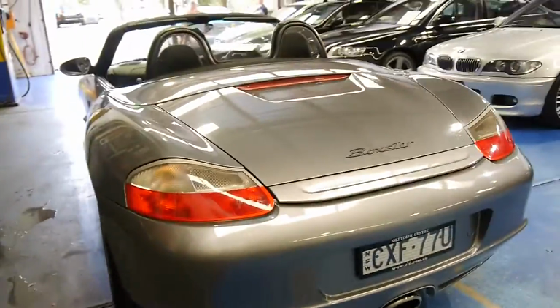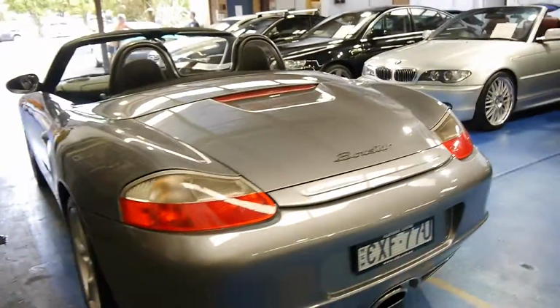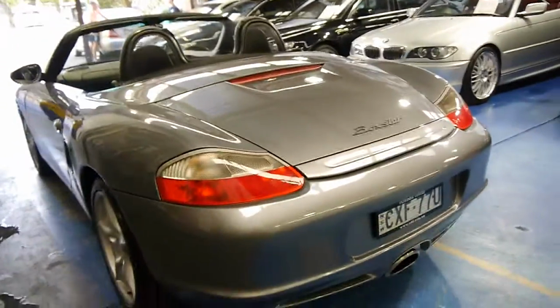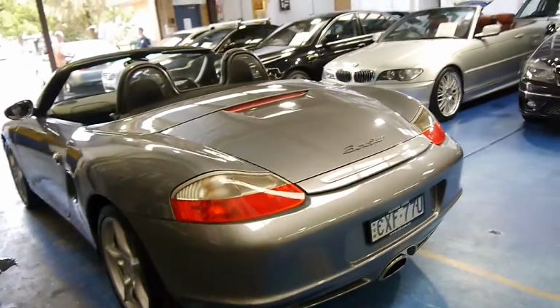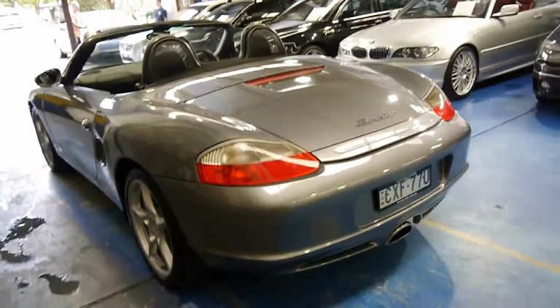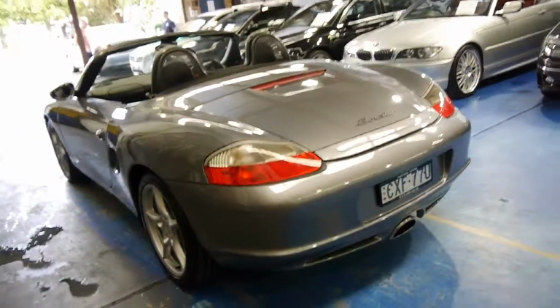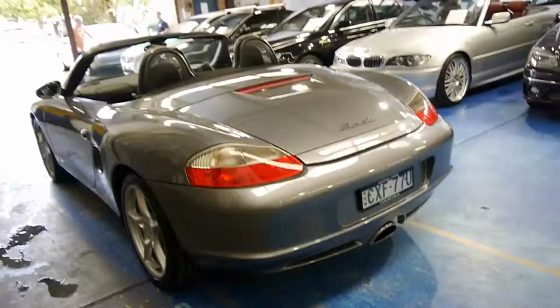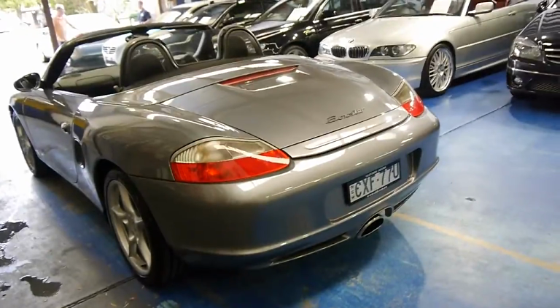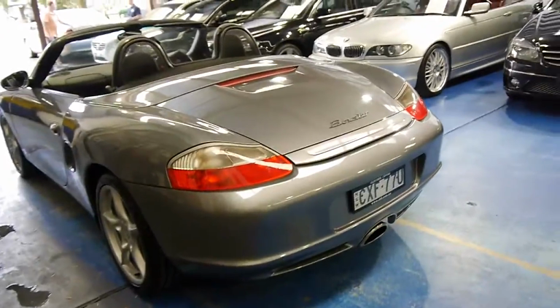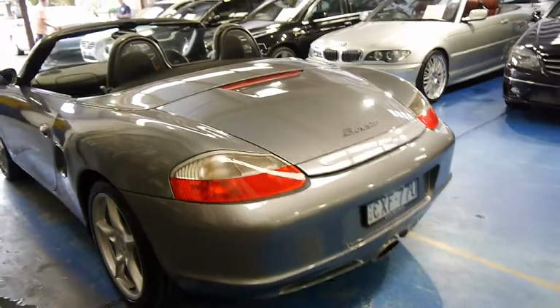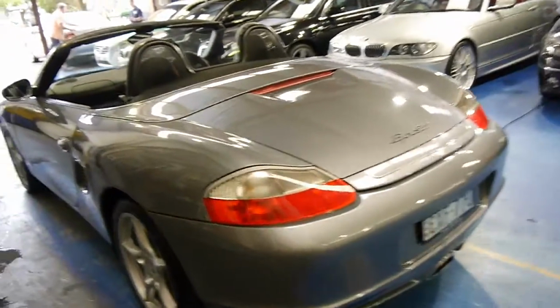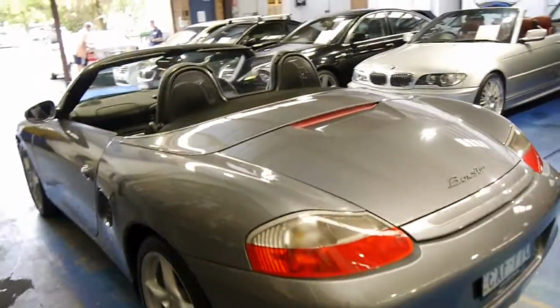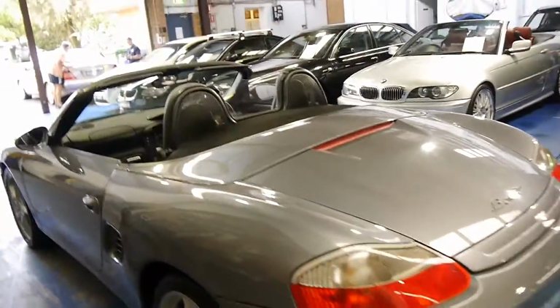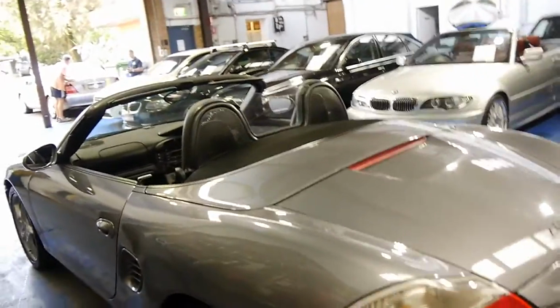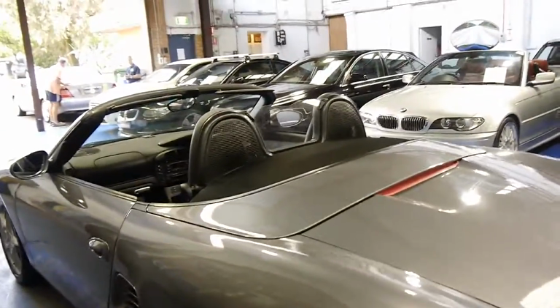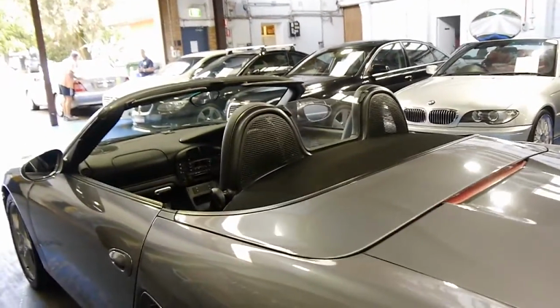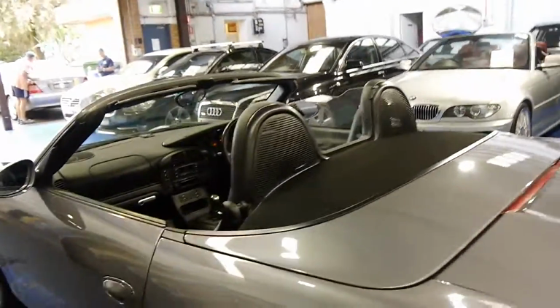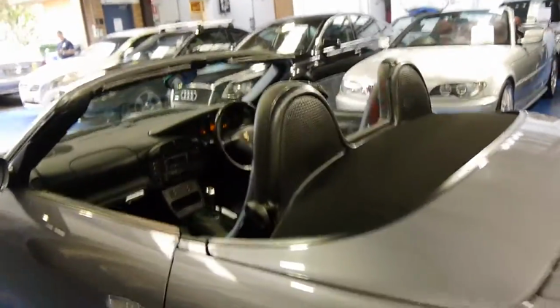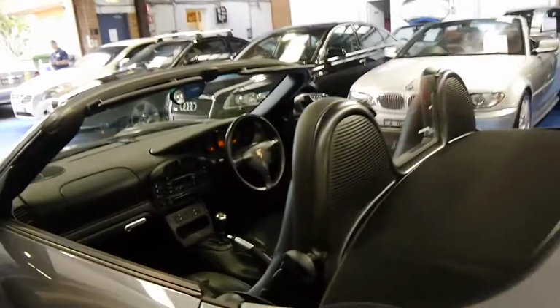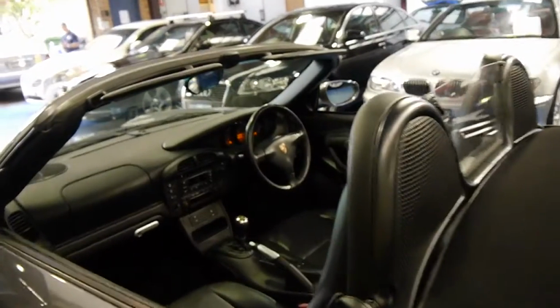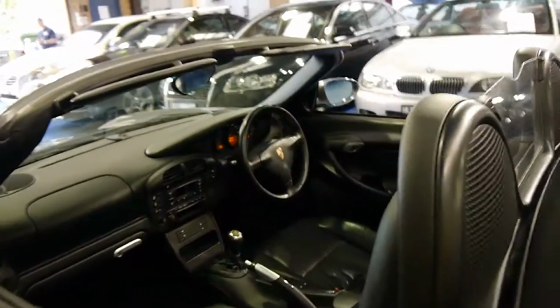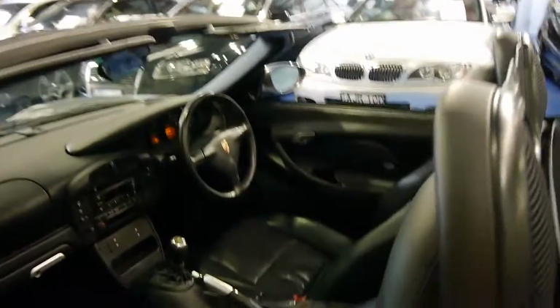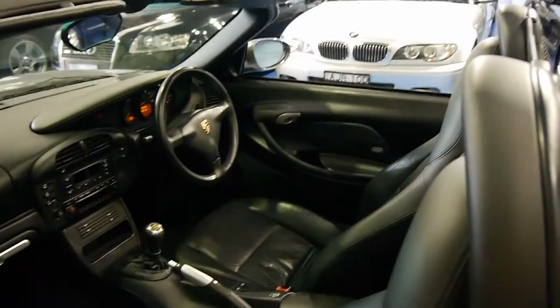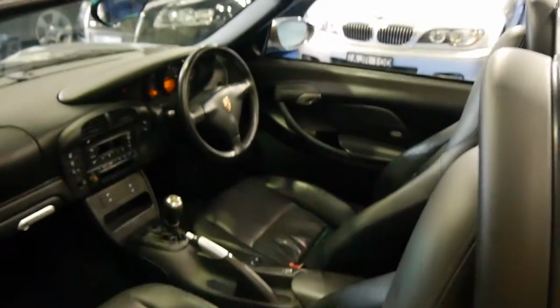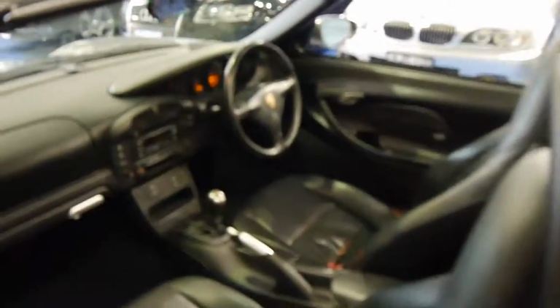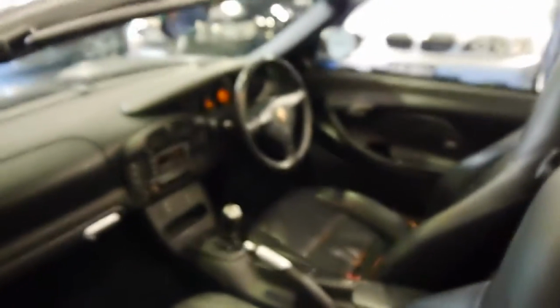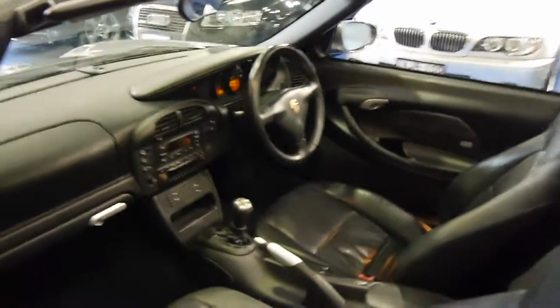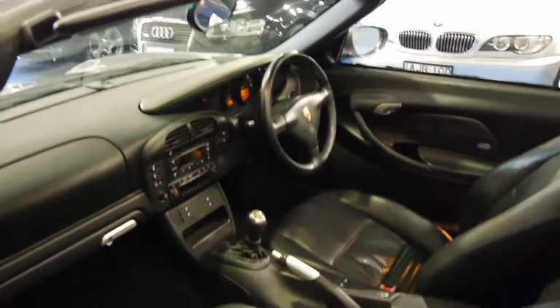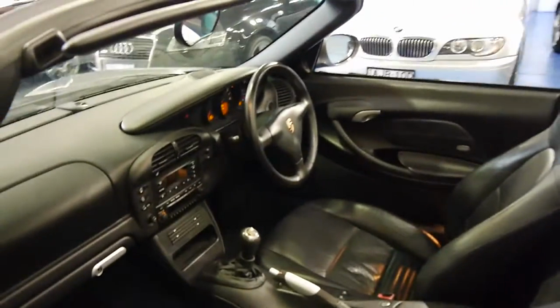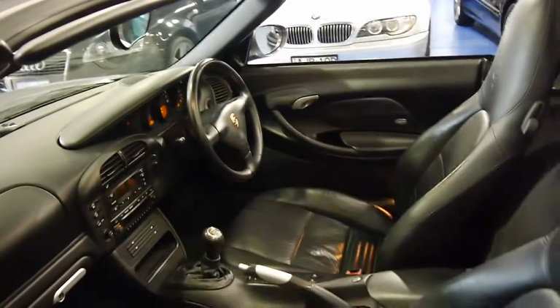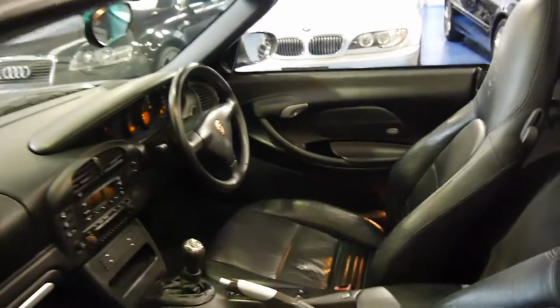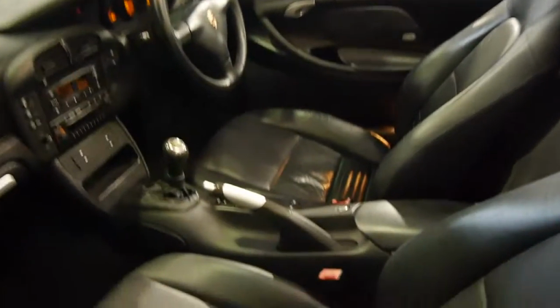When you start it, even in the morning cold, it starts absolutely beautifully. There was a common problem on the Boxsters where when you start them you used to get a bit of a squeal from the starter motor — this car does not have that. It just starts and drives absolutely beautifully.